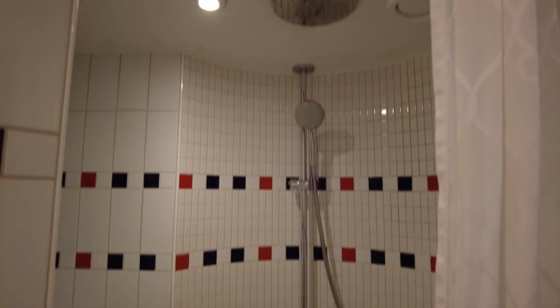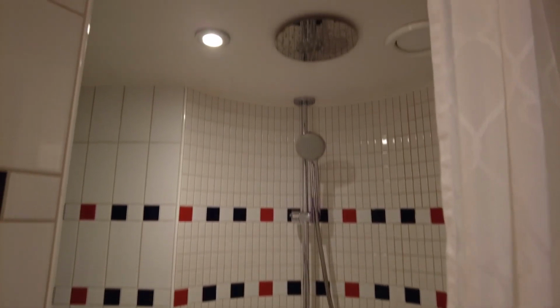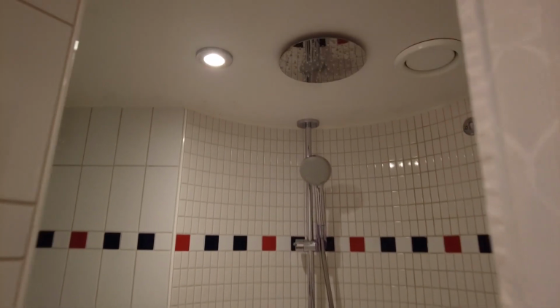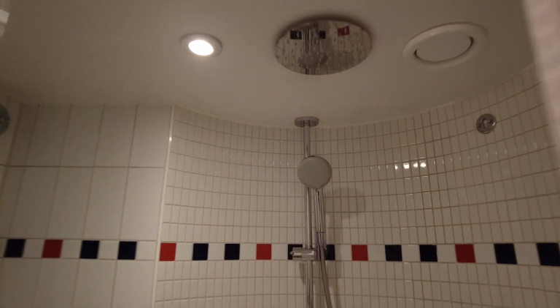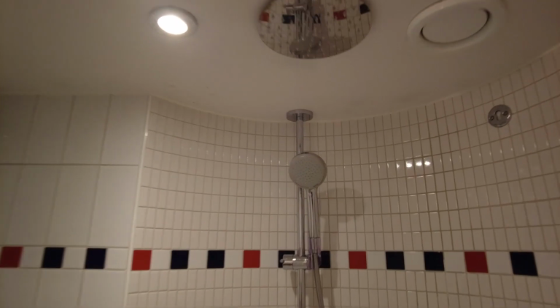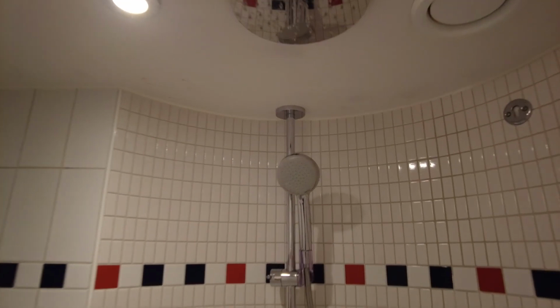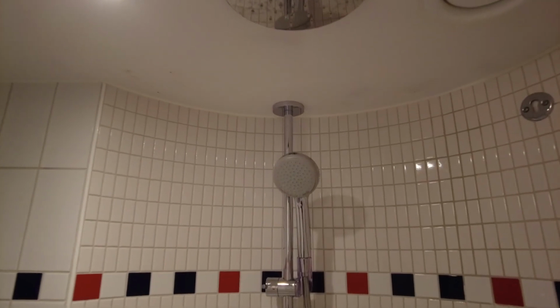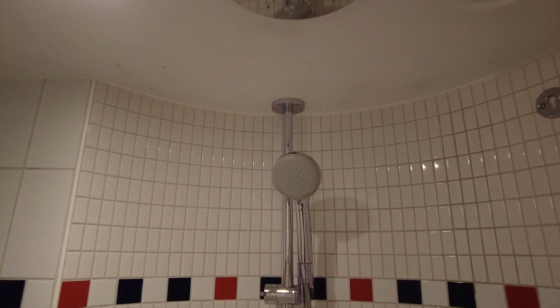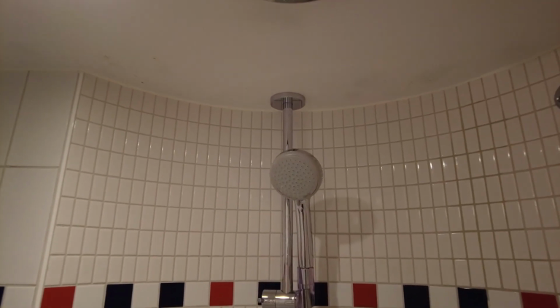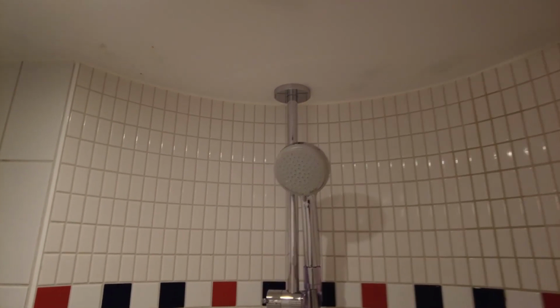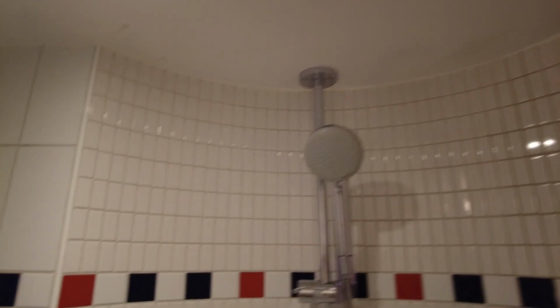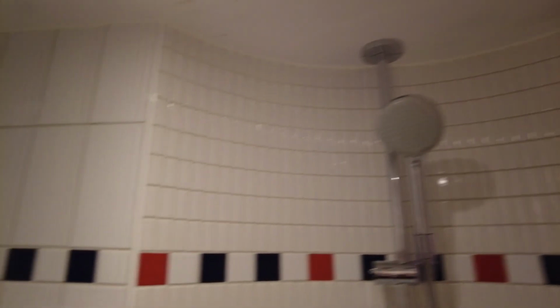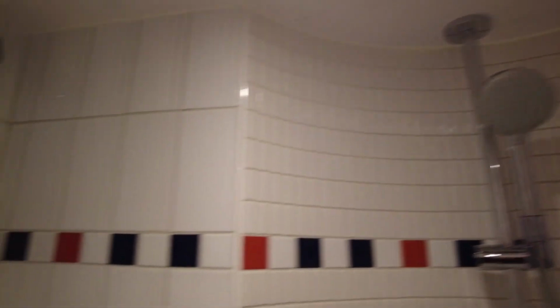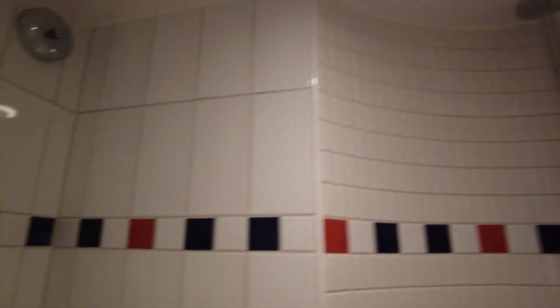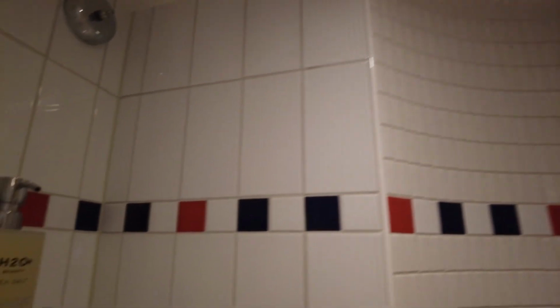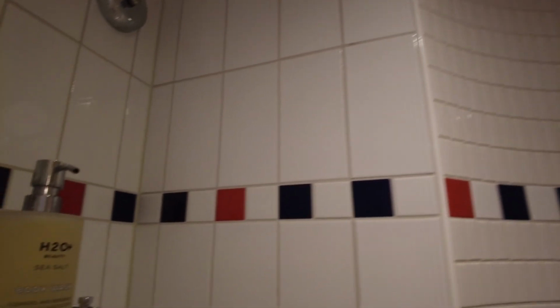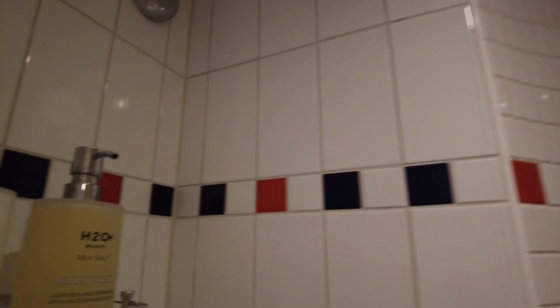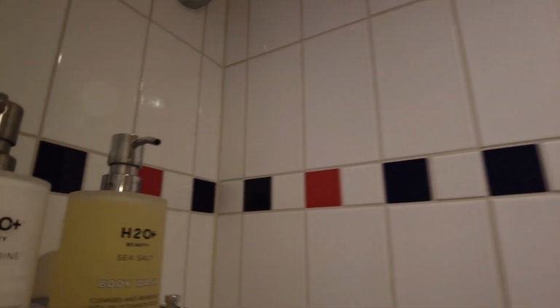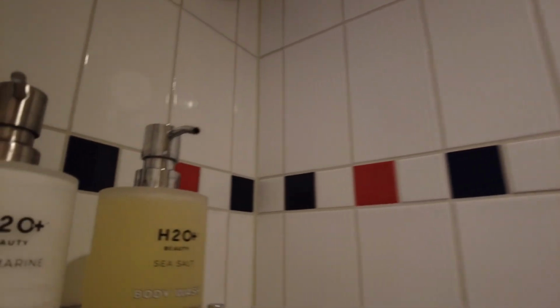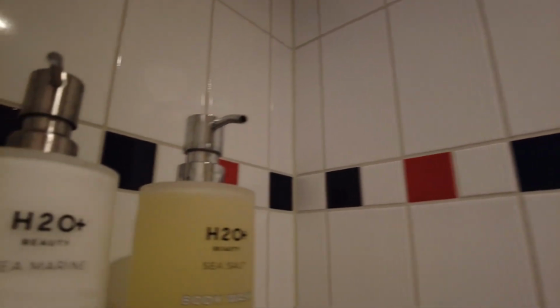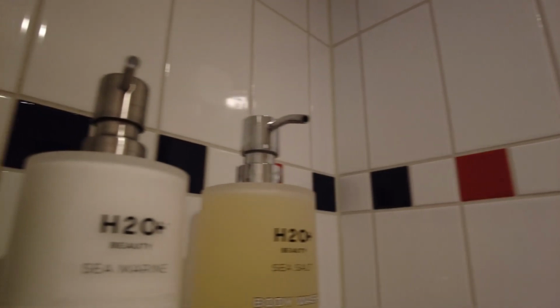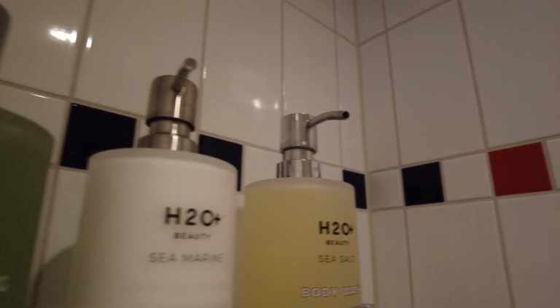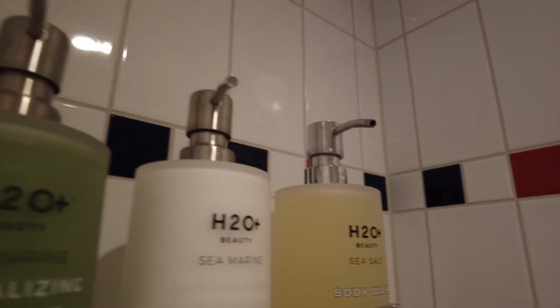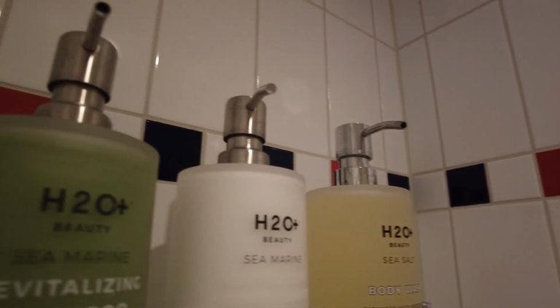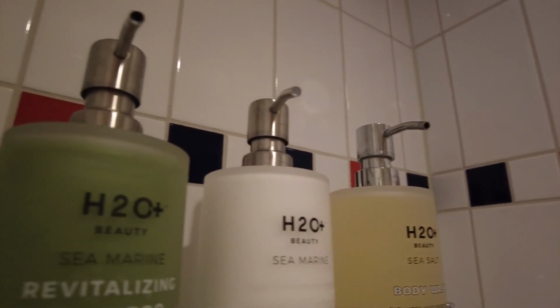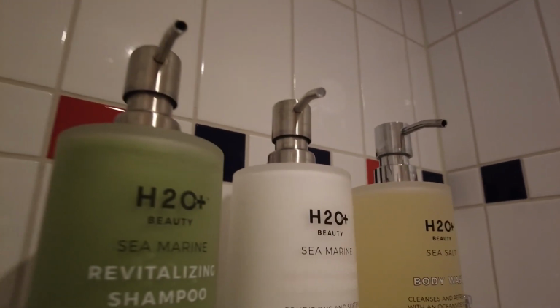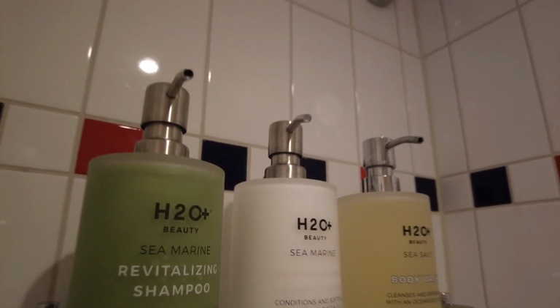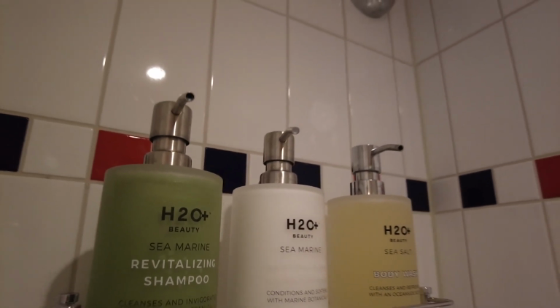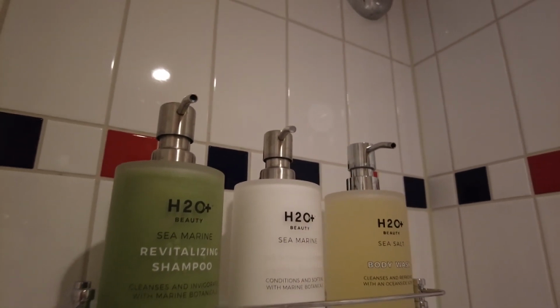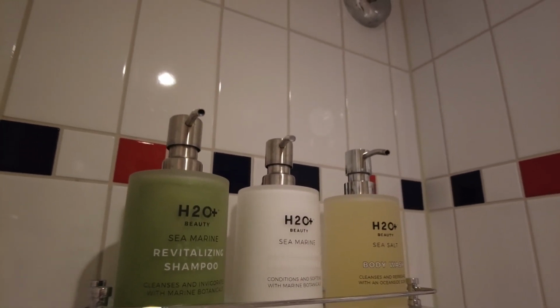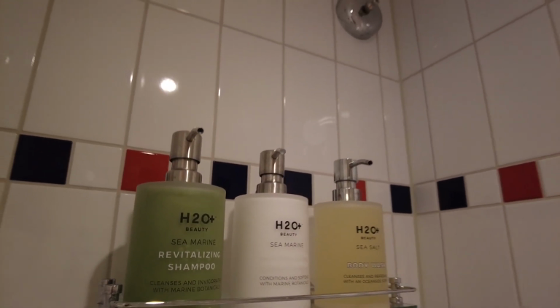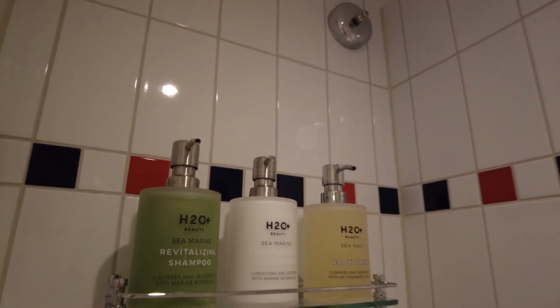The shower has a standard shower head as well as a rainfall shower head. Currently the bathrooms on Disney cruise ships are being stocked with H2O products.